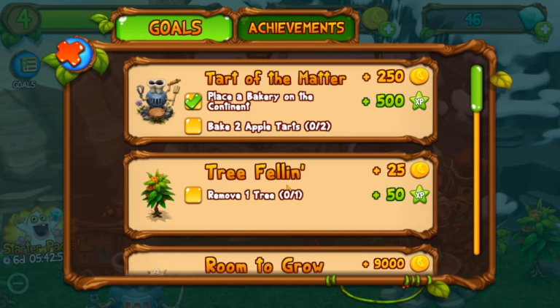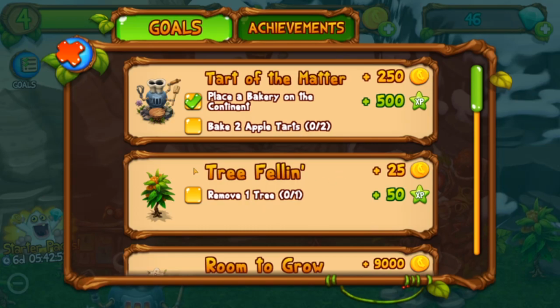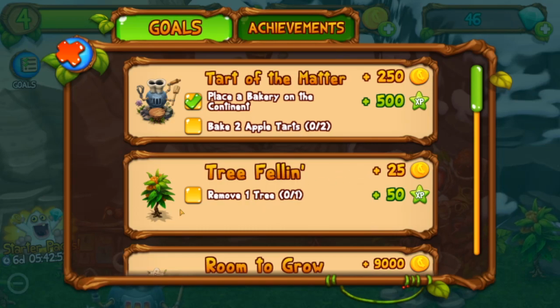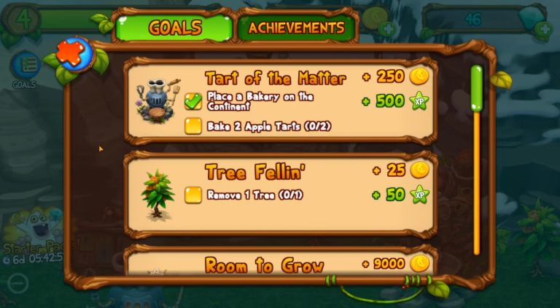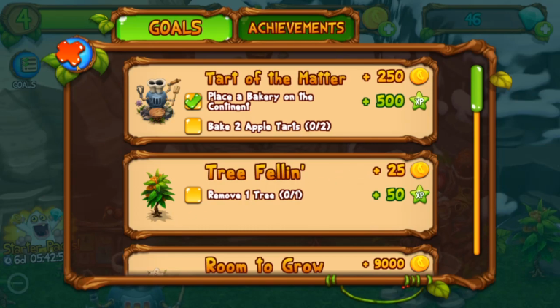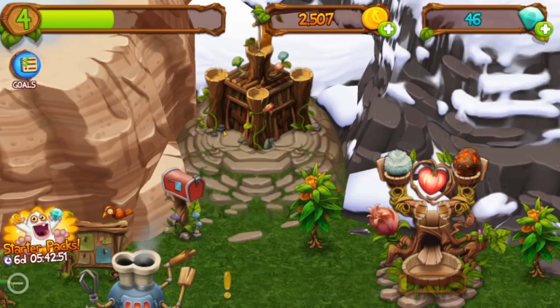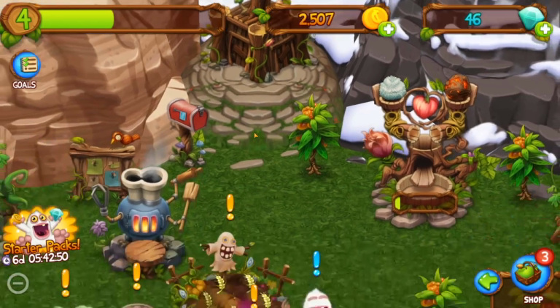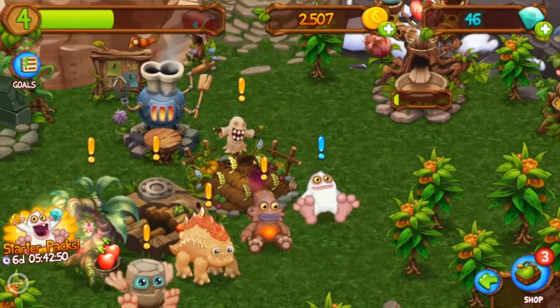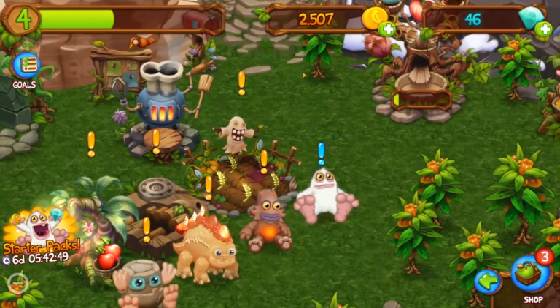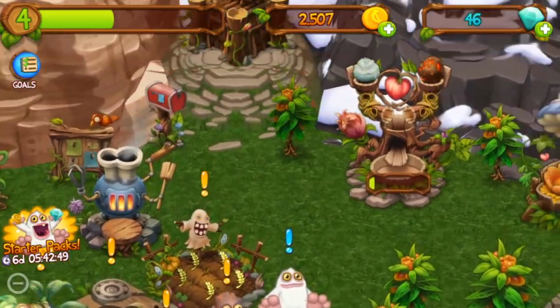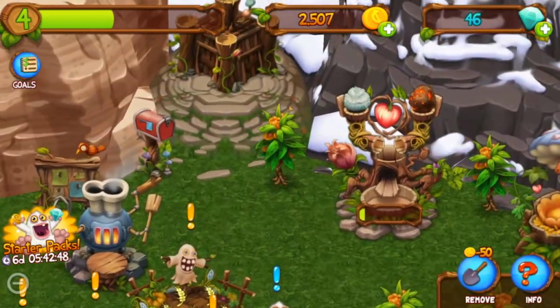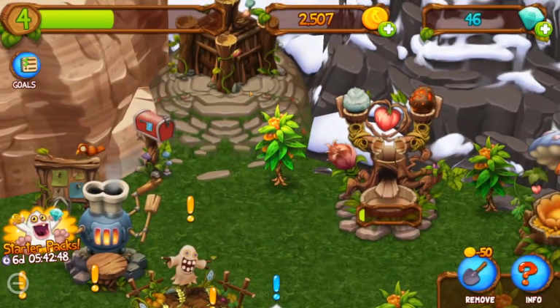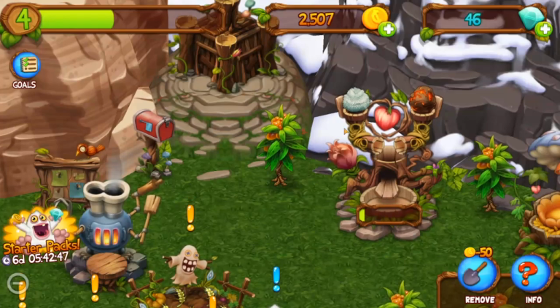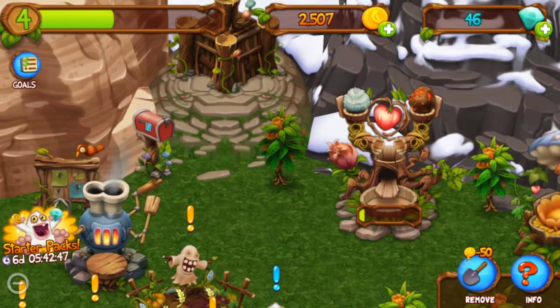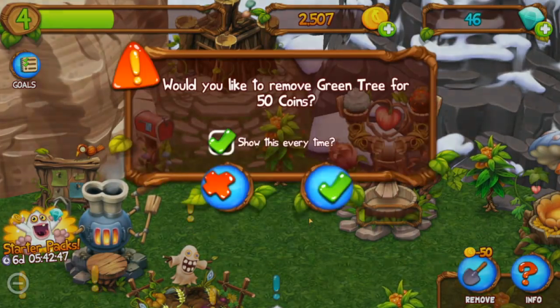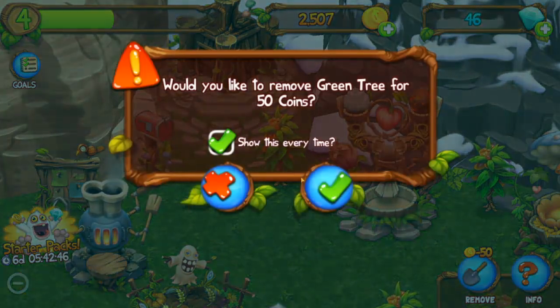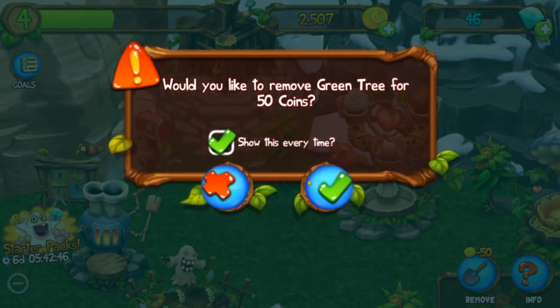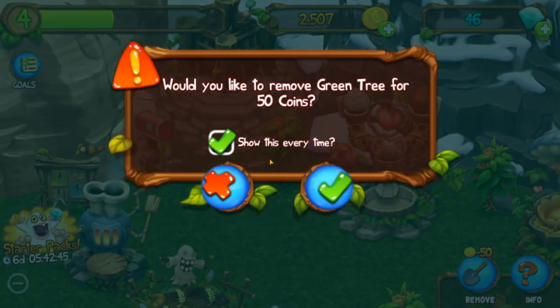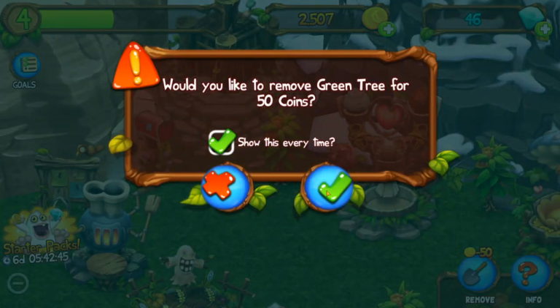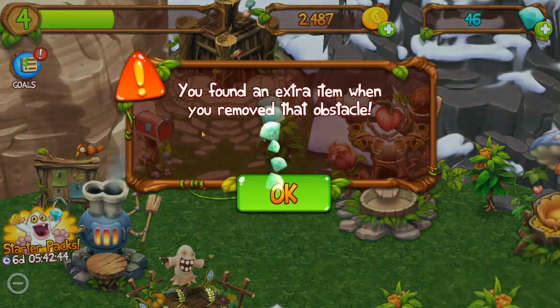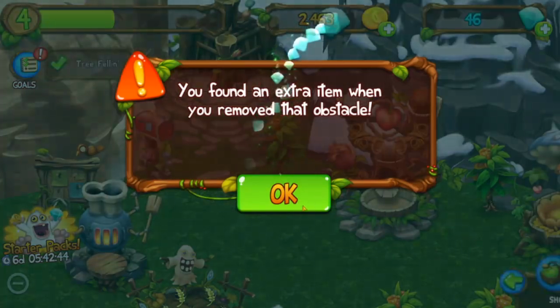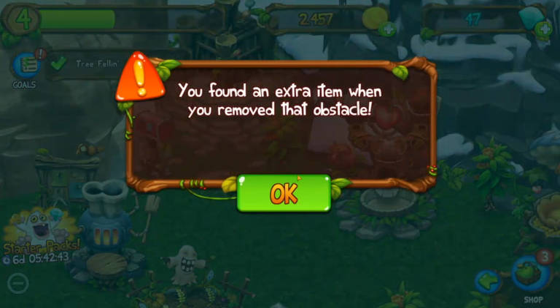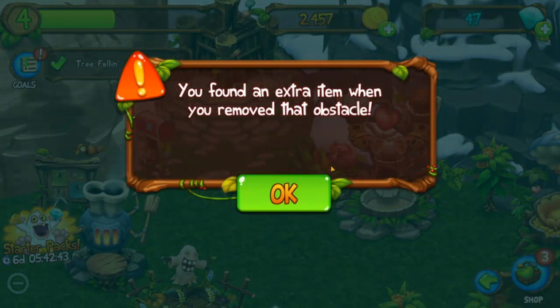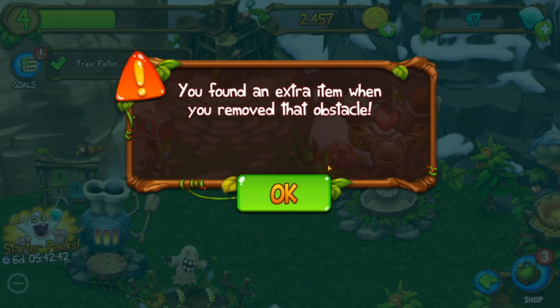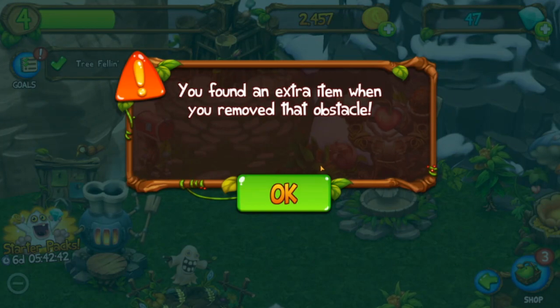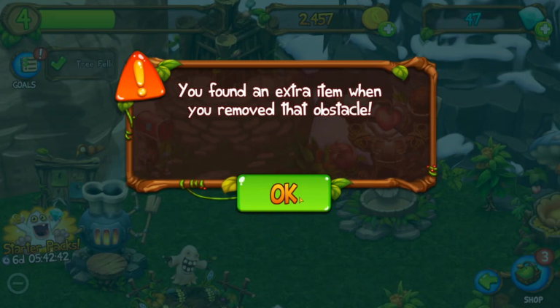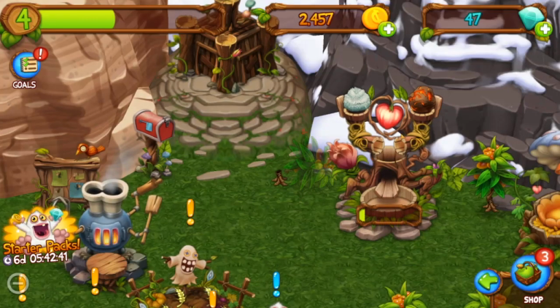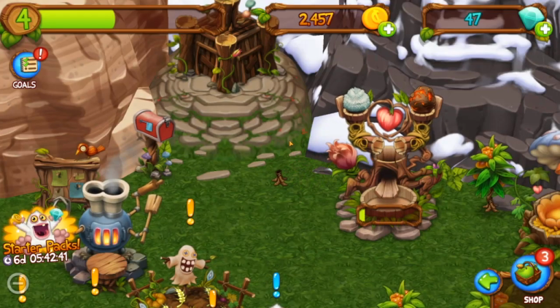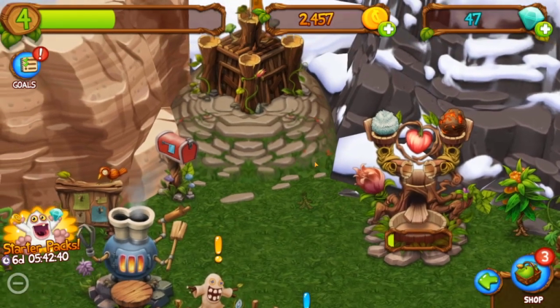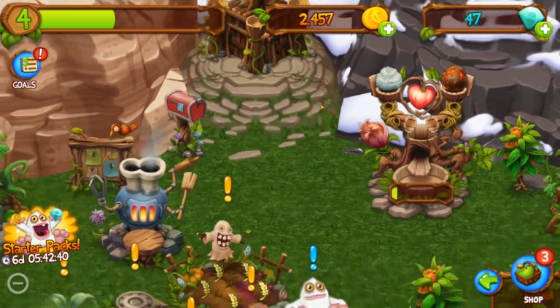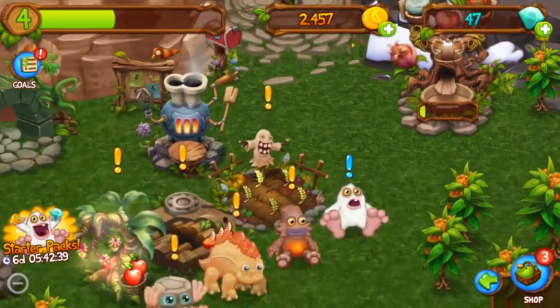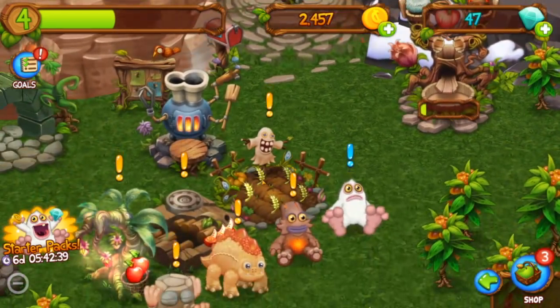Tree felon — remove one tree. Let's remove a tree, this one right here. Why is there a tree up there? That looks disgusting. Found an extra item — I got a diamond! That's pretty cool.